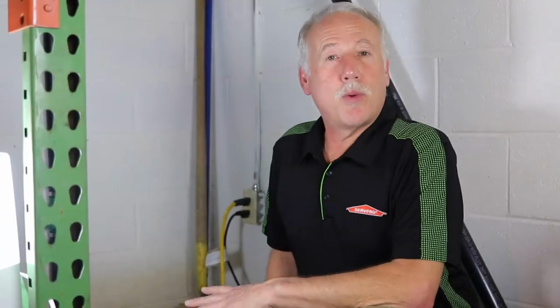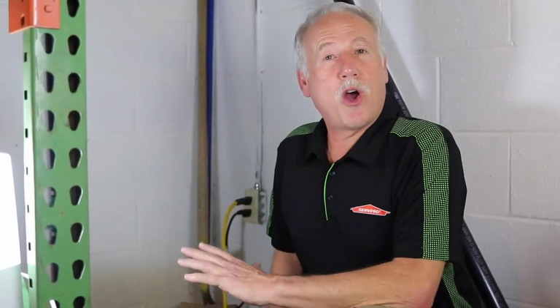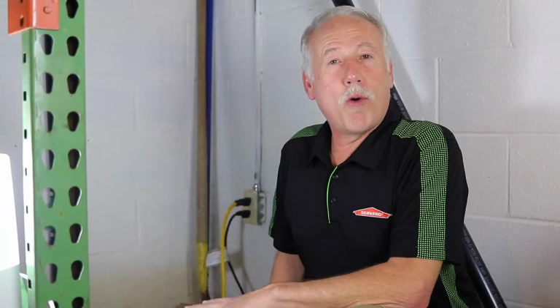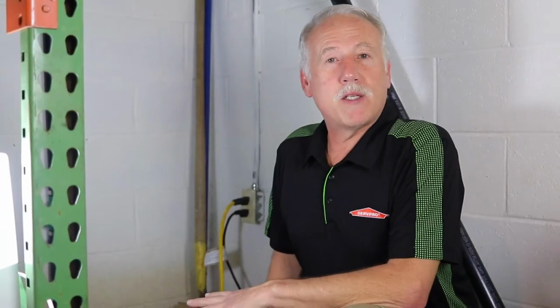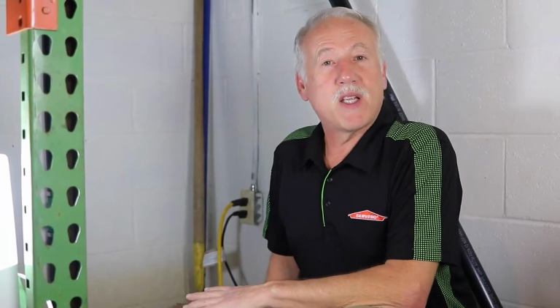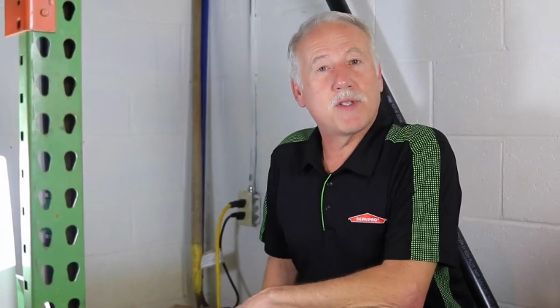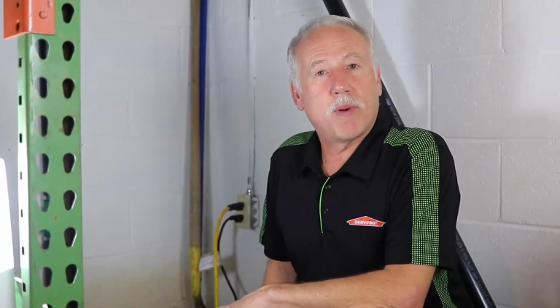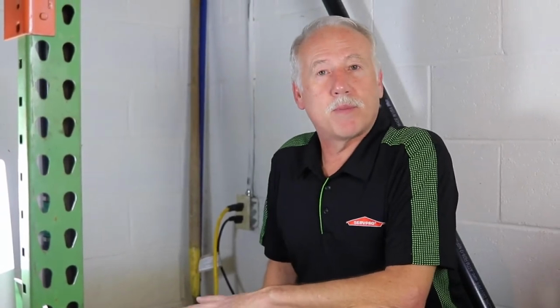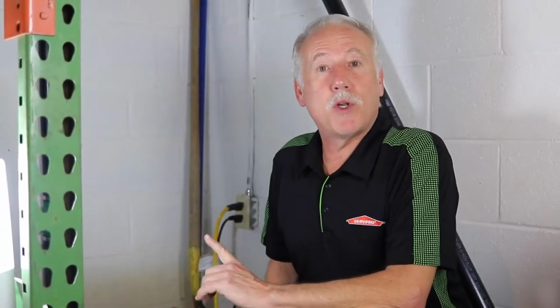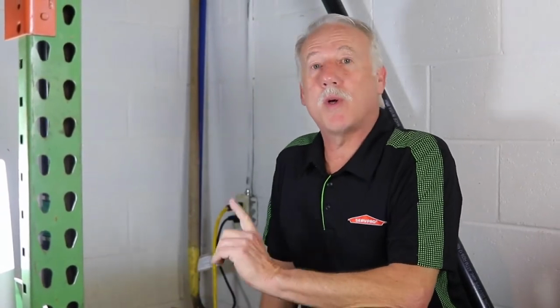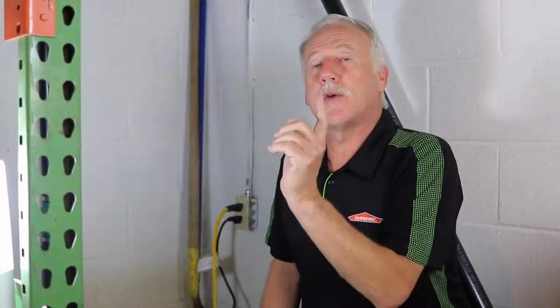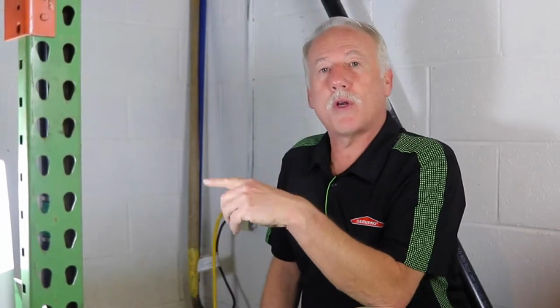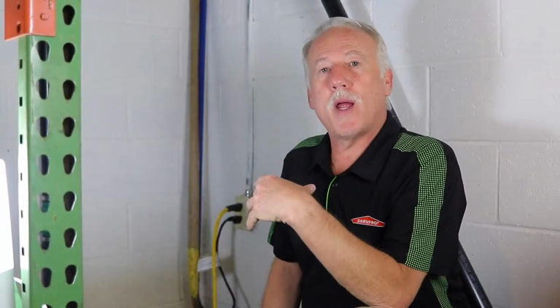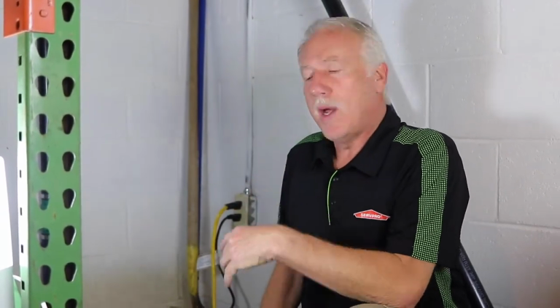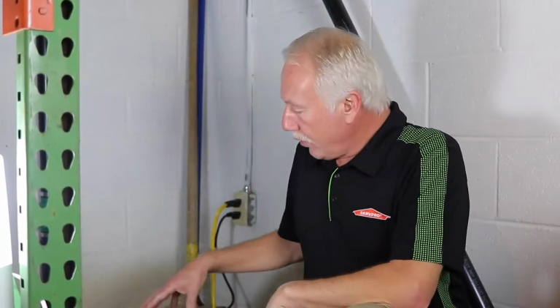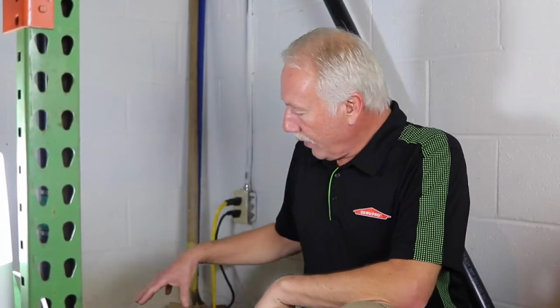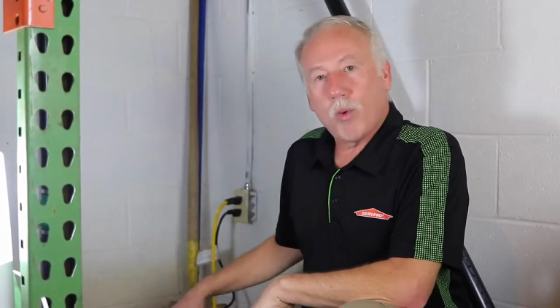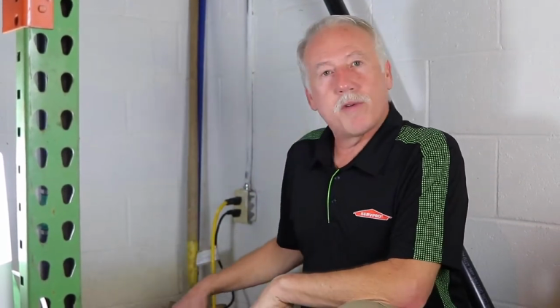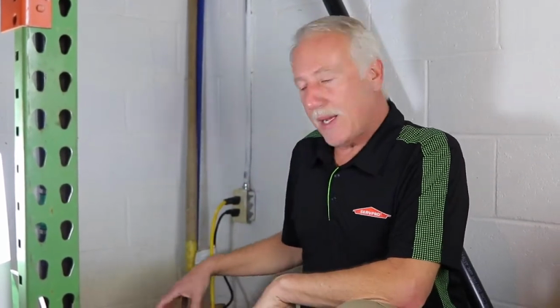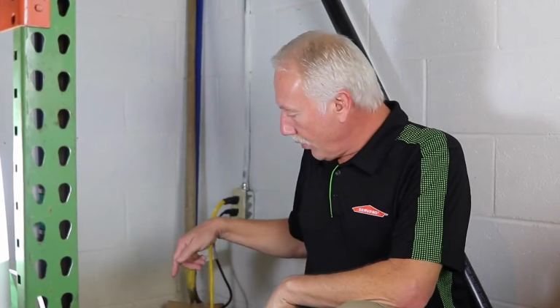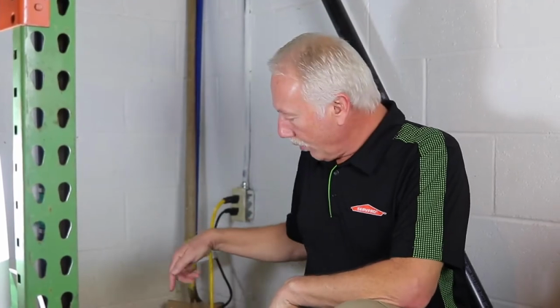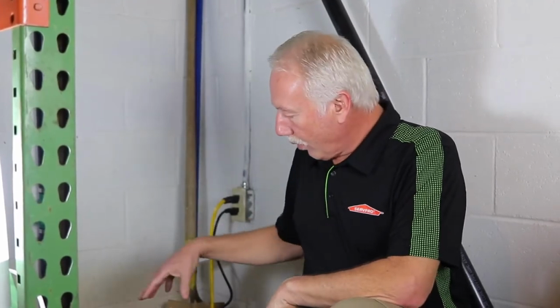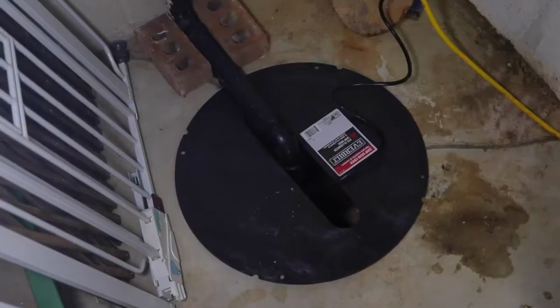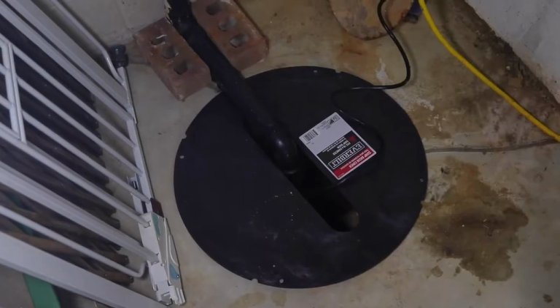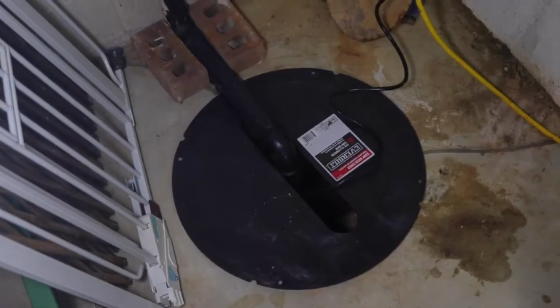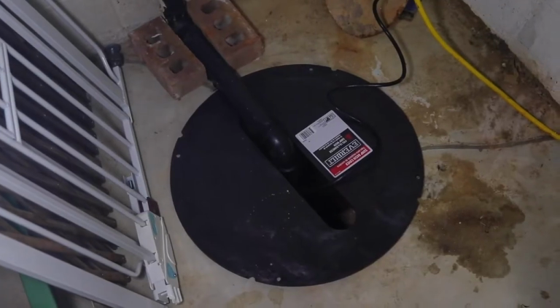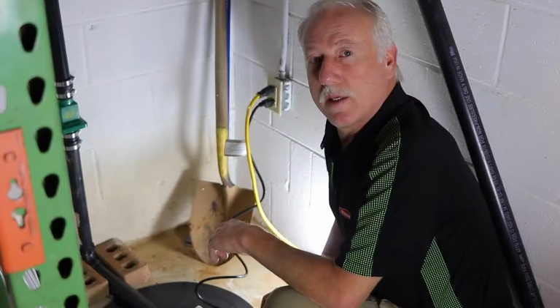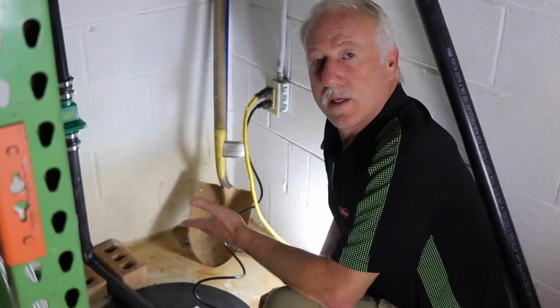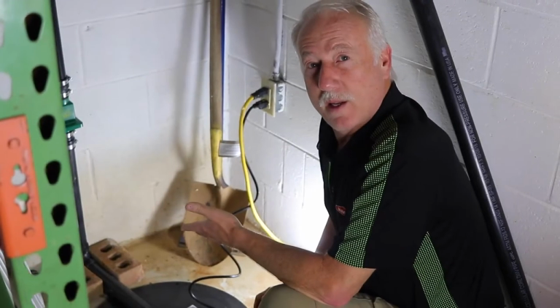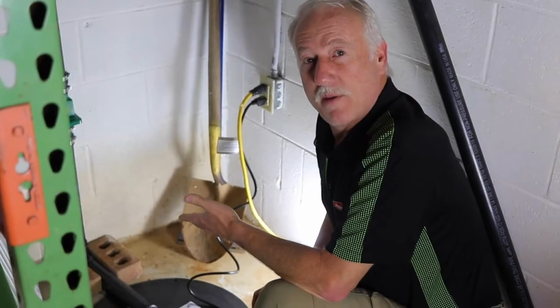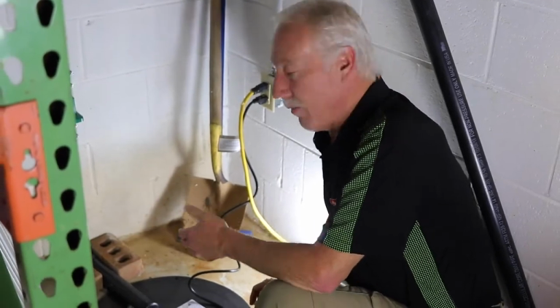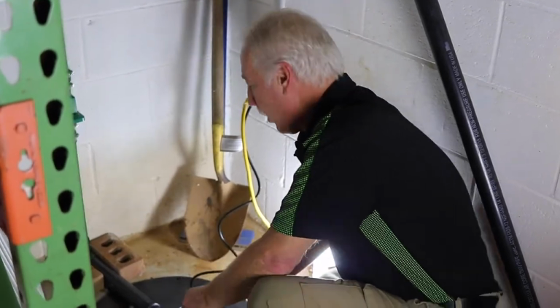Not all basements have sump pumps, but what you'll want to do is look around. Usually in the corners of the basement, you'll look for a black lid like this. Let's take the lid off and have a look.